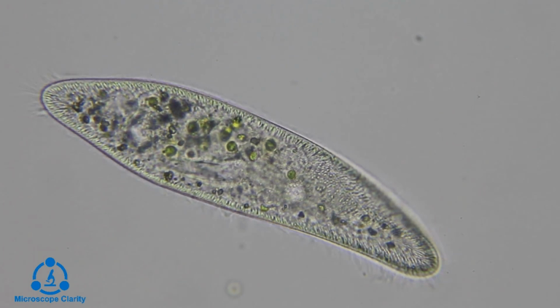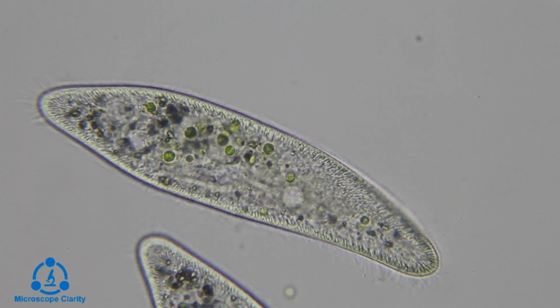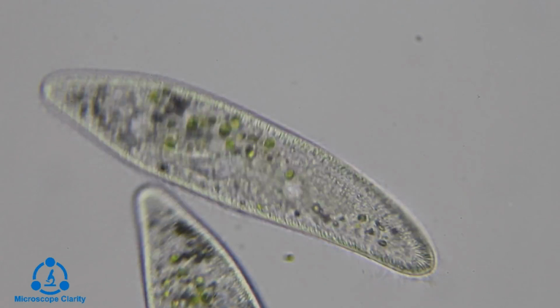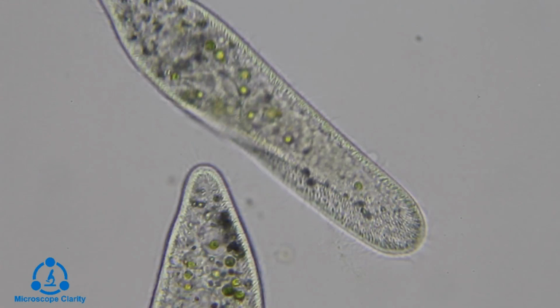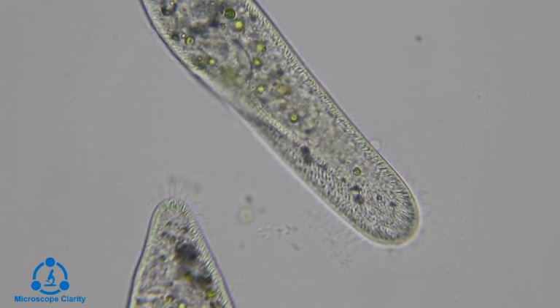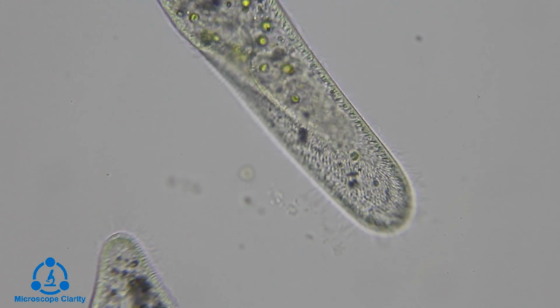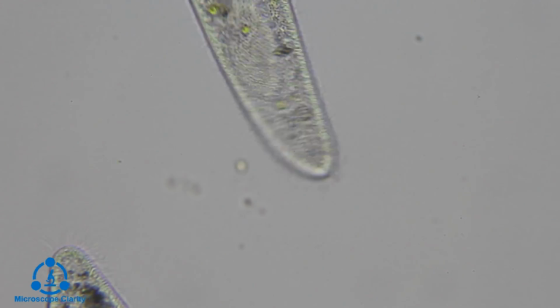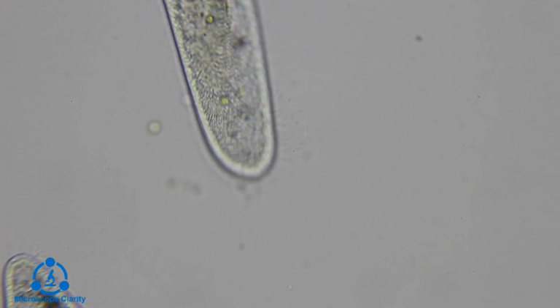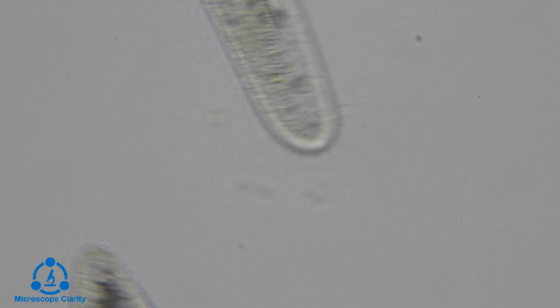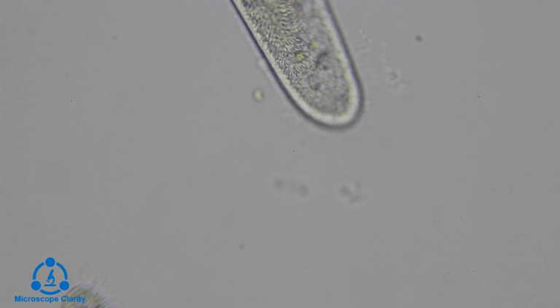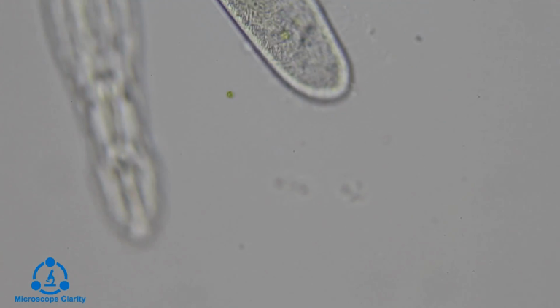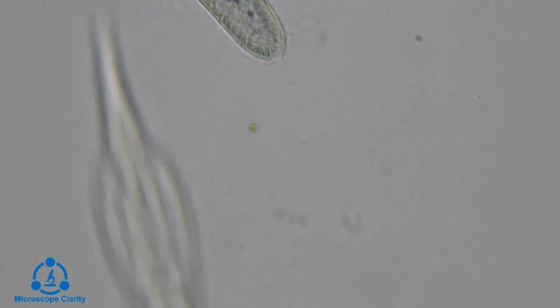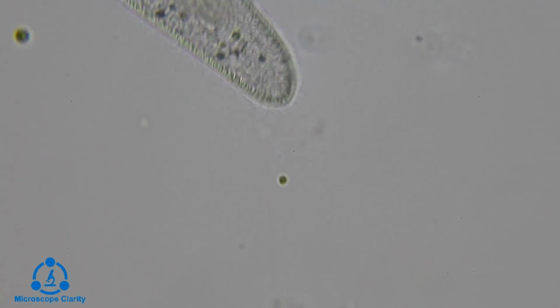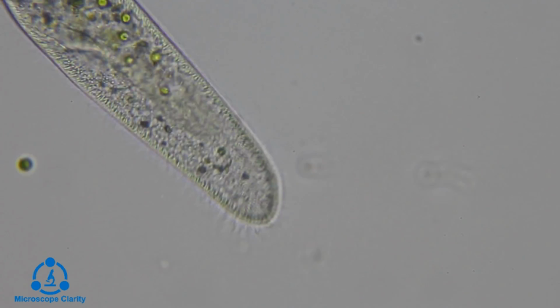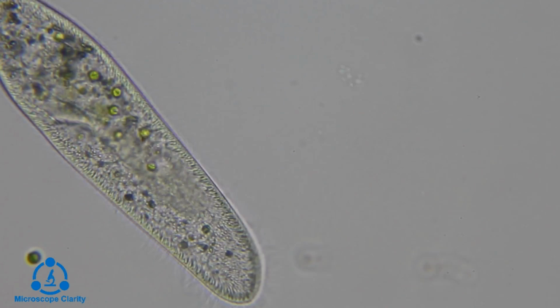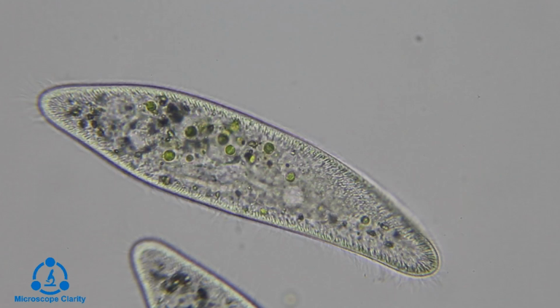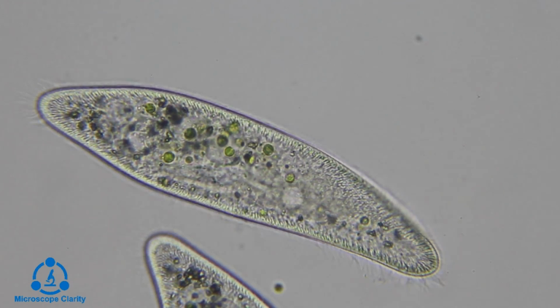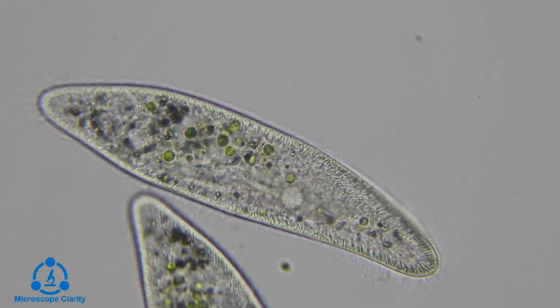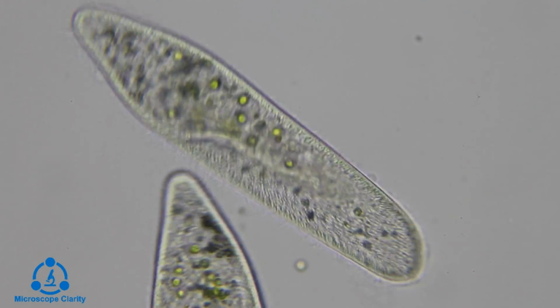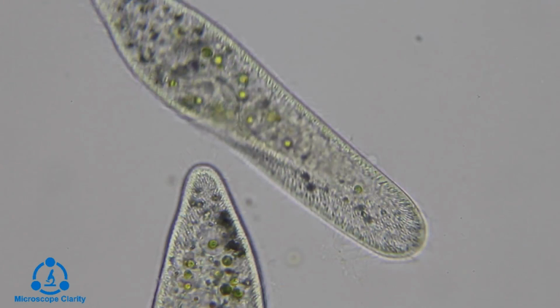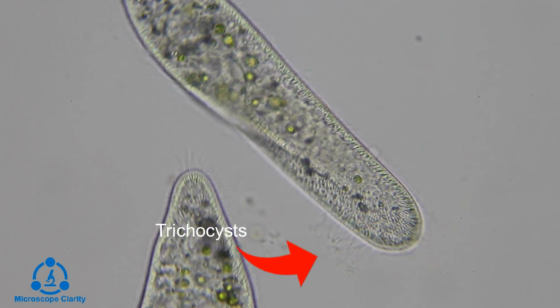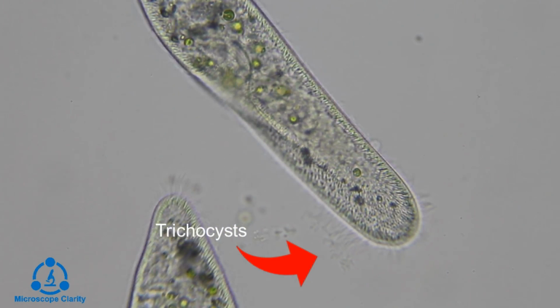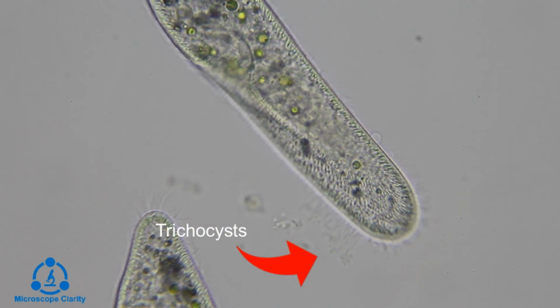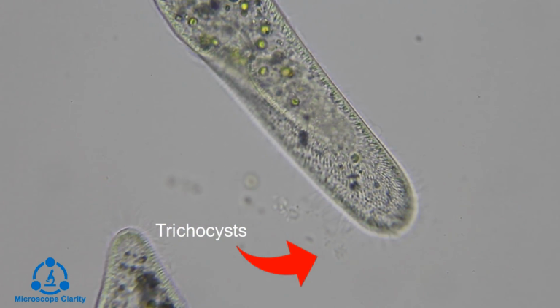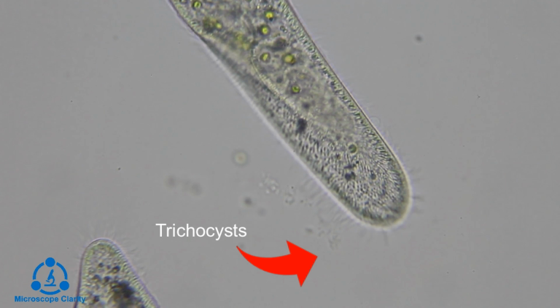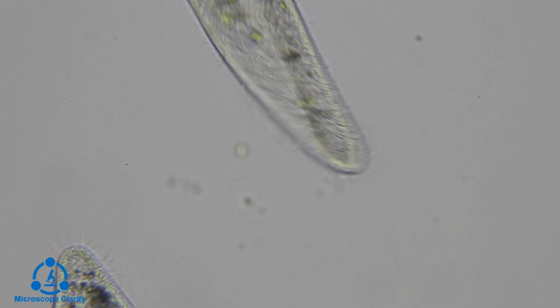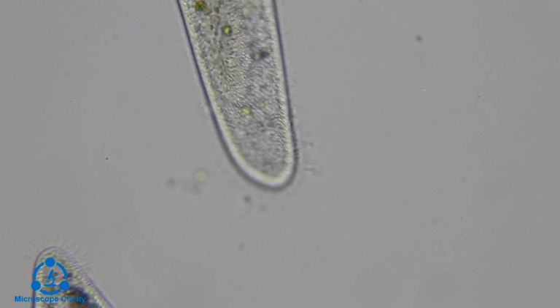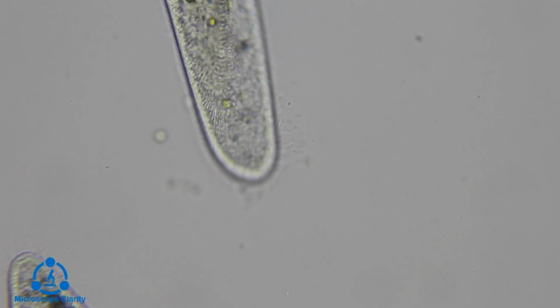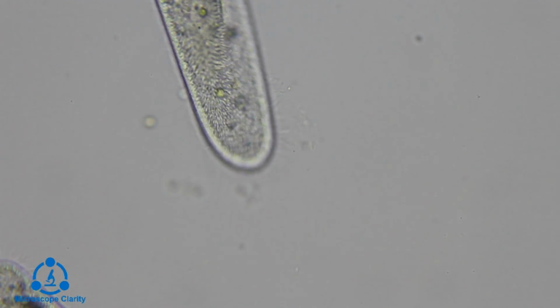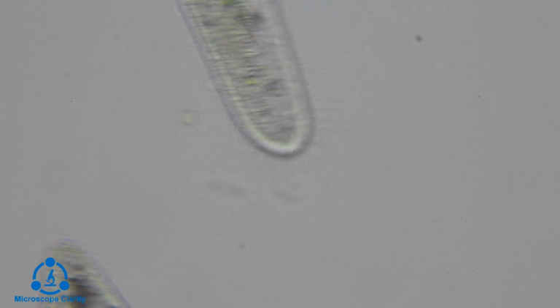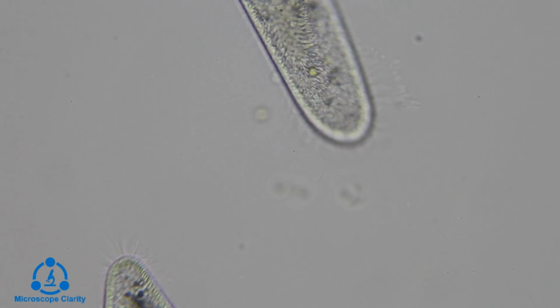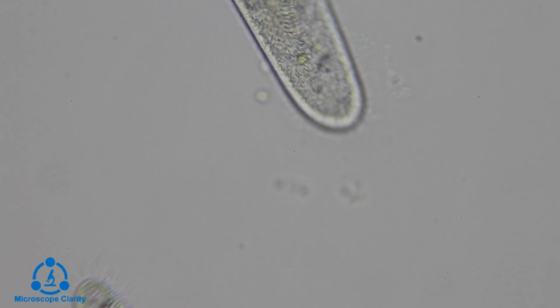Trichocysts are located at specialized cortical sites and there are typically about a thousand per cell. When the paramecium is attacked, these little filaments are fired at the attacker to try to thwart the attack.